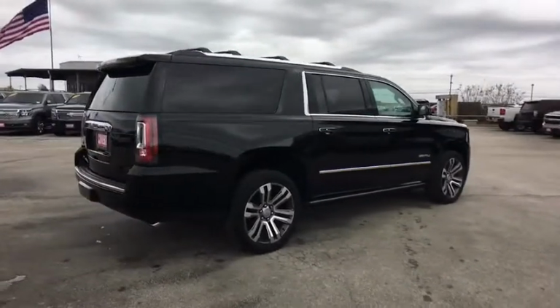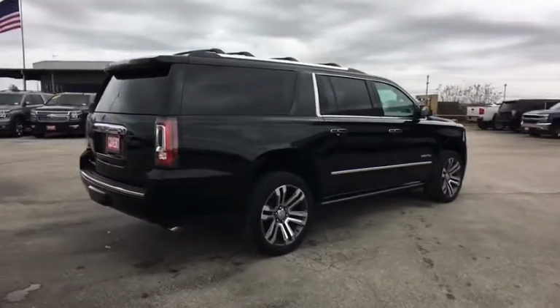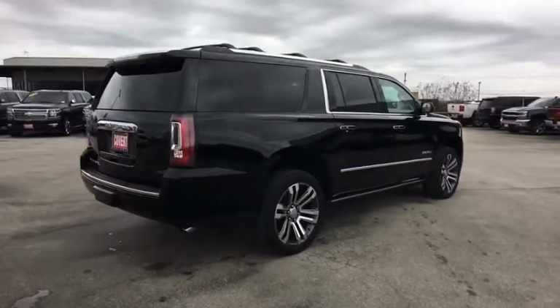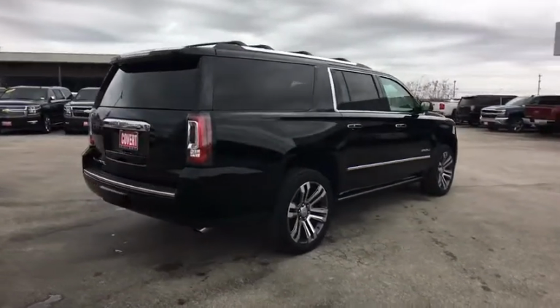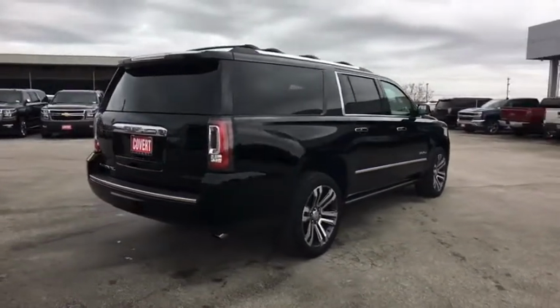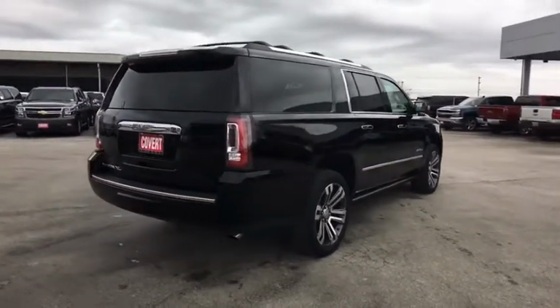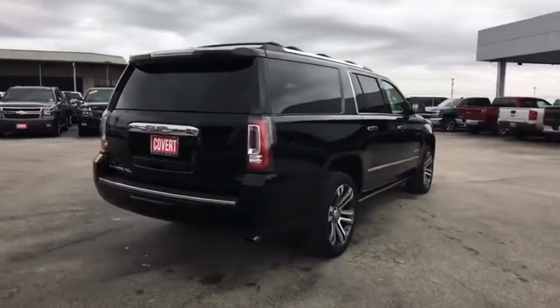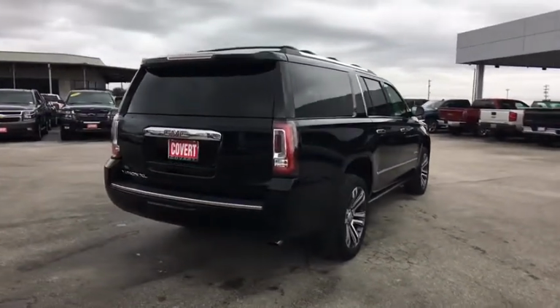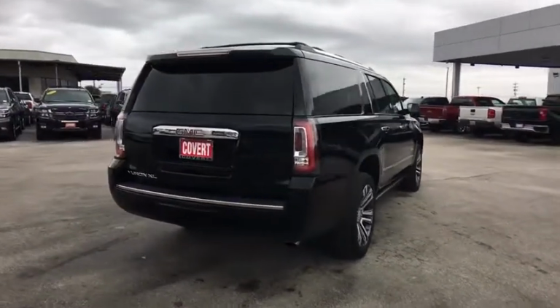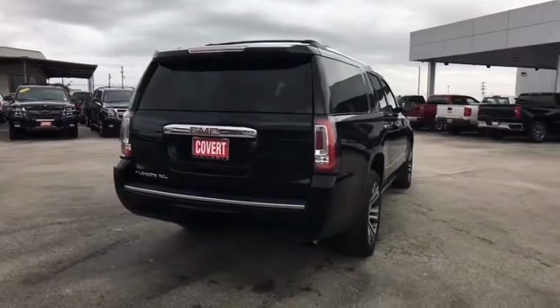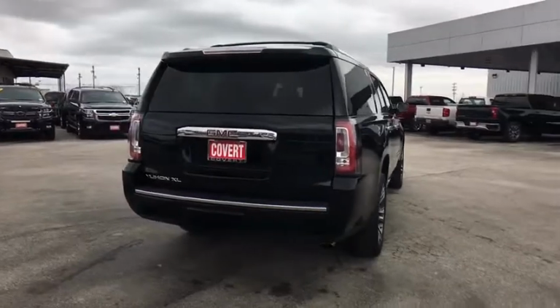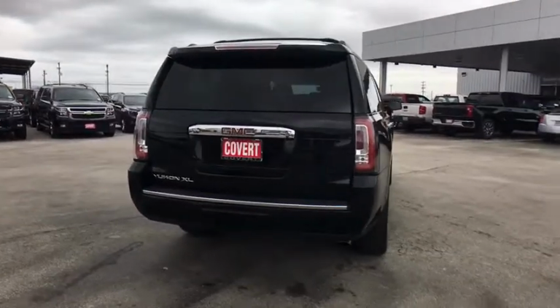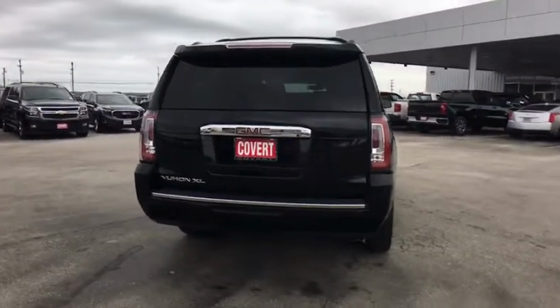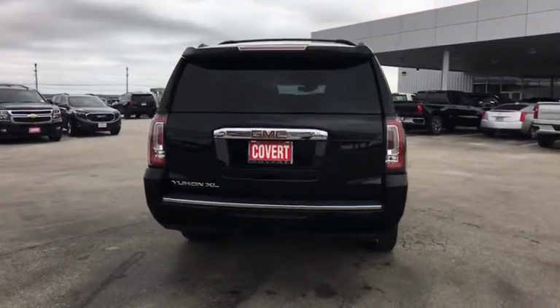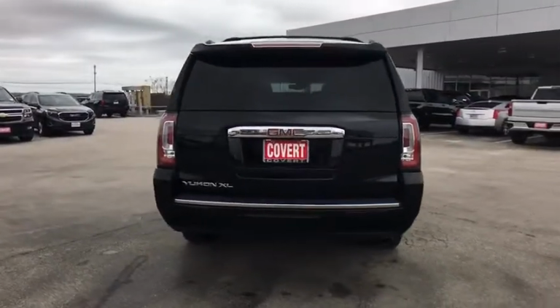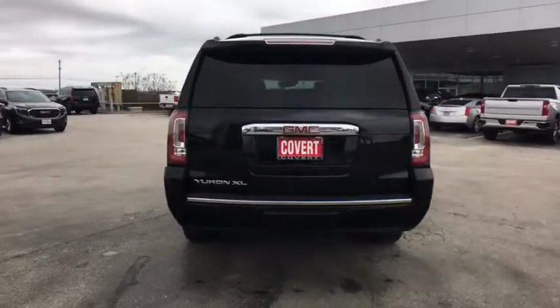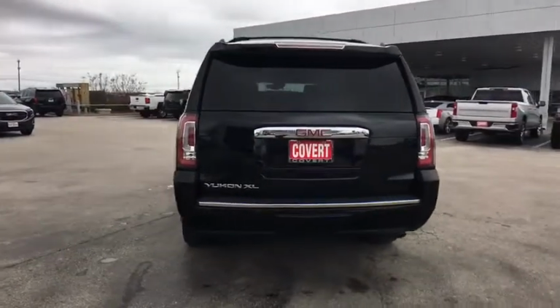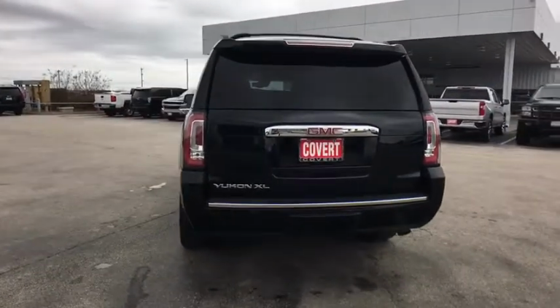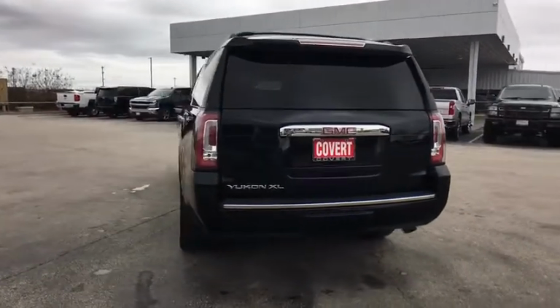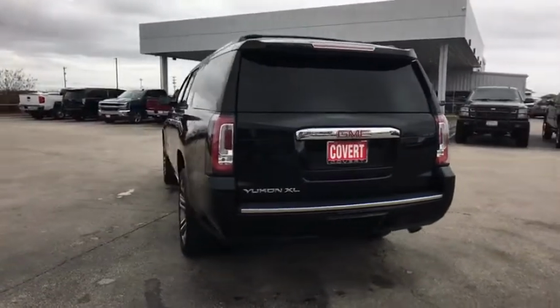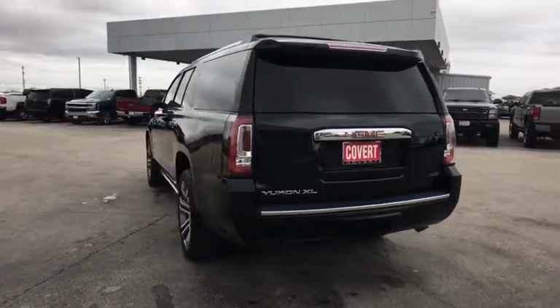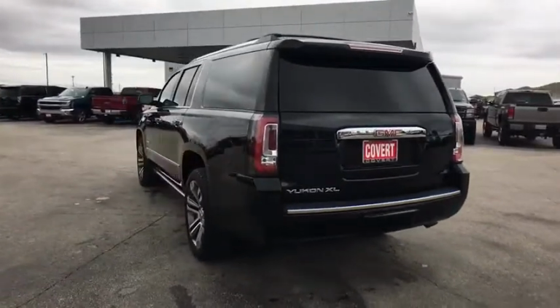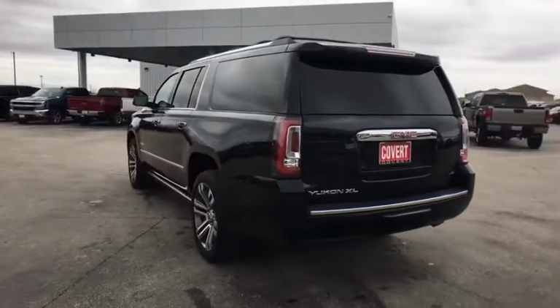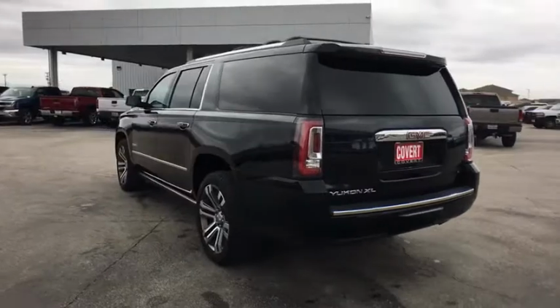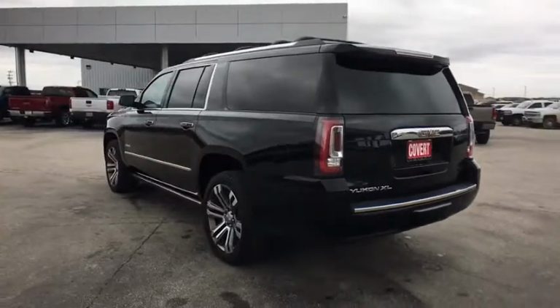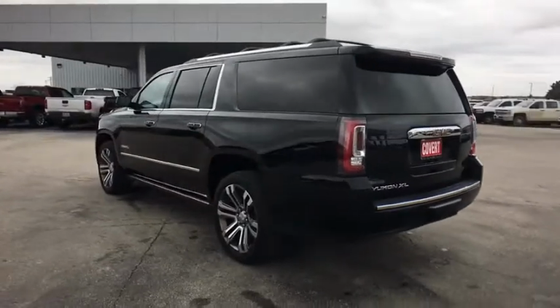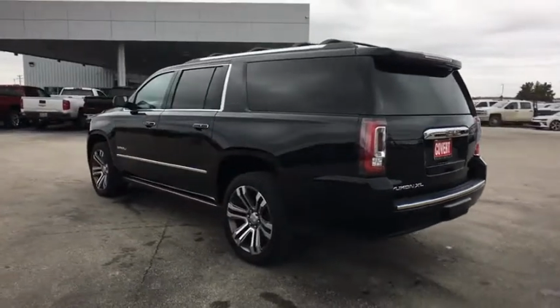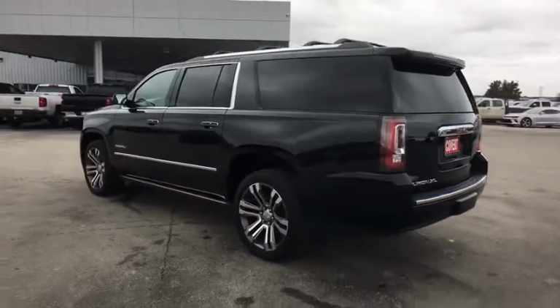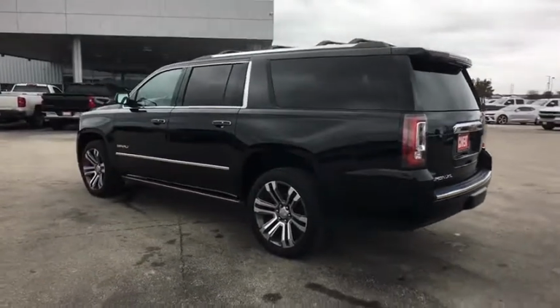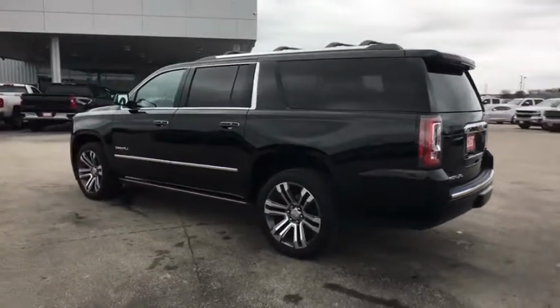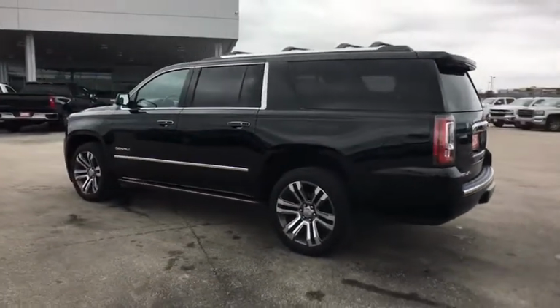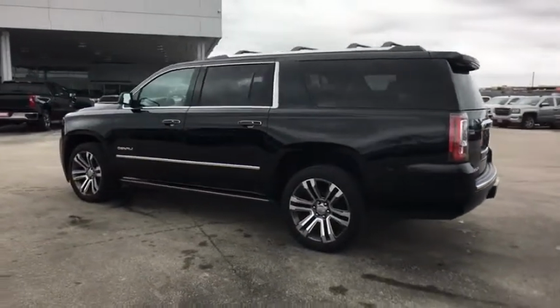Traction control, keyless entry, remote engine start, tow hitch, anti-lock braking system, power passenger seat, navigation system, power liftgate, steering wheel audio controls, backup camera.